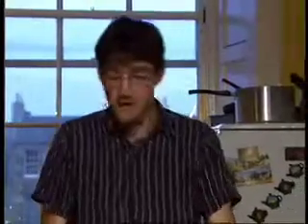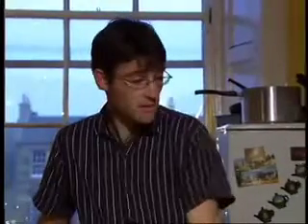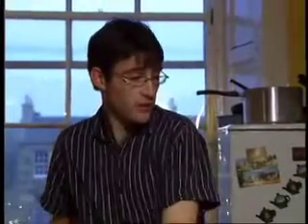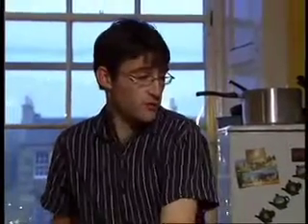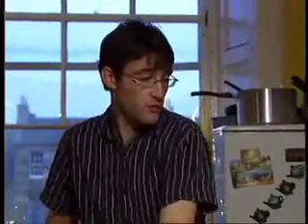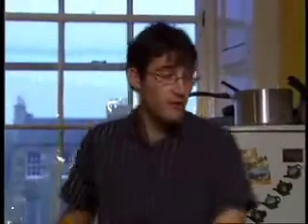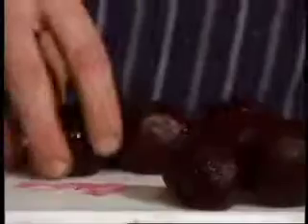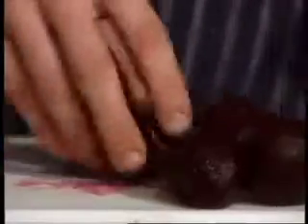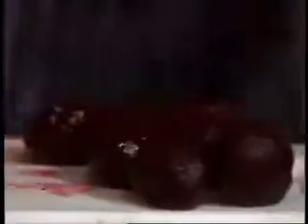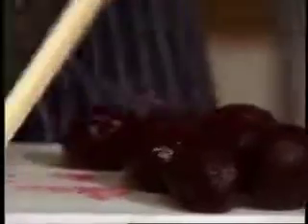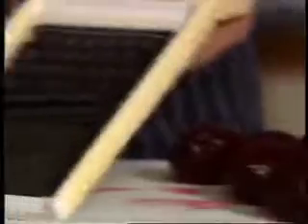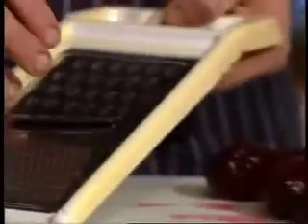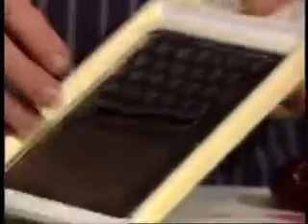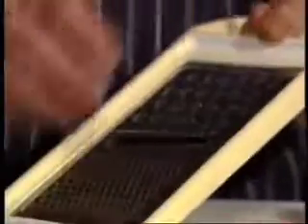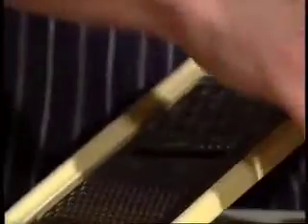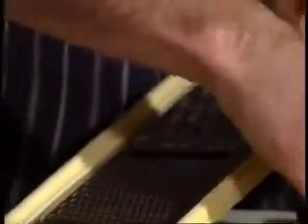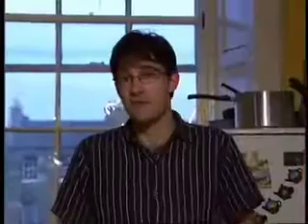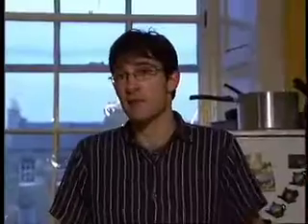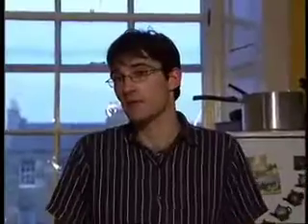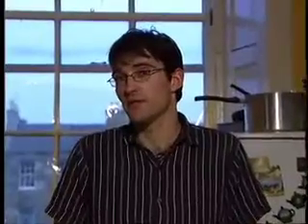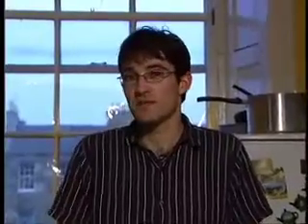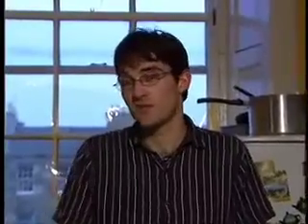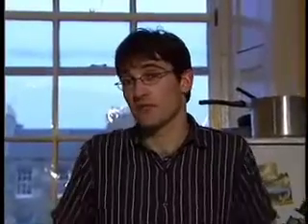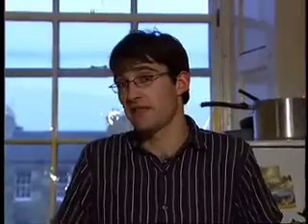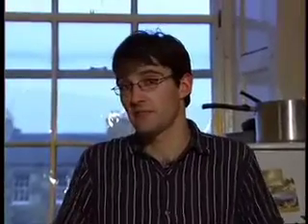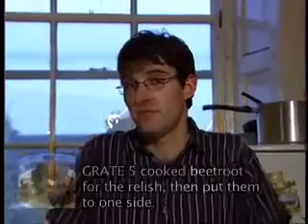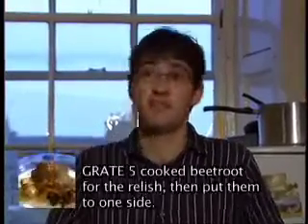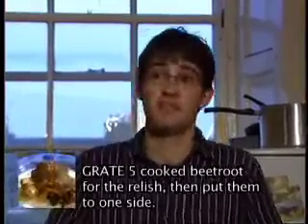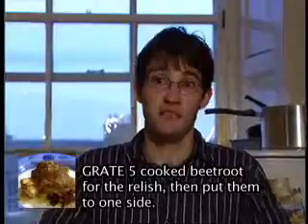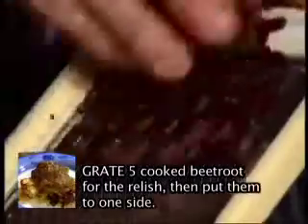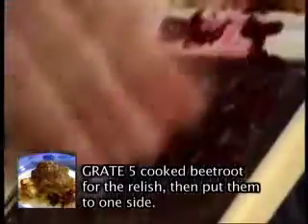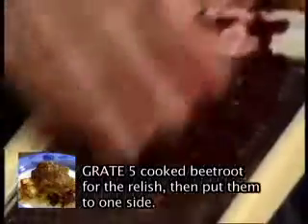Next up, we're going to grate our beetroot. This is the other part for our beetroot relish. I've had to buy cooked beetroot. This is just what's readily available and that's the idea — we're trying to use really available things.